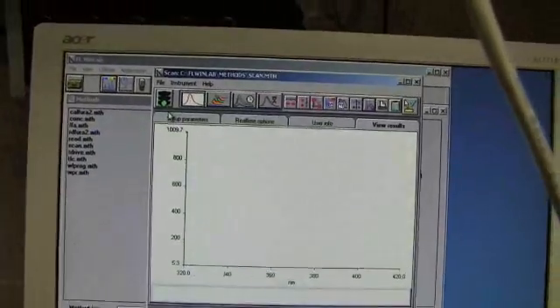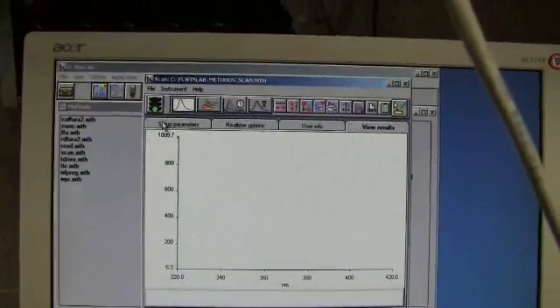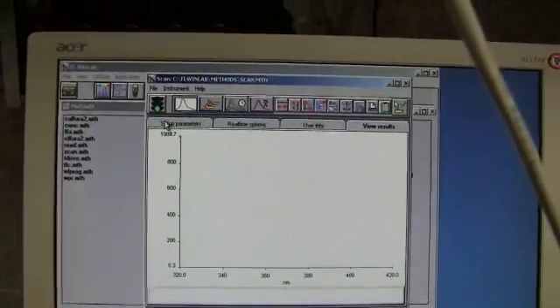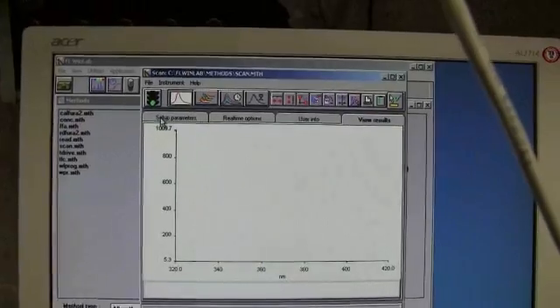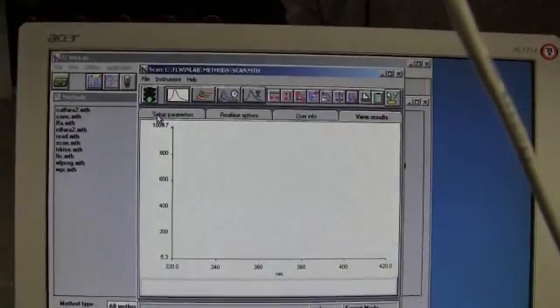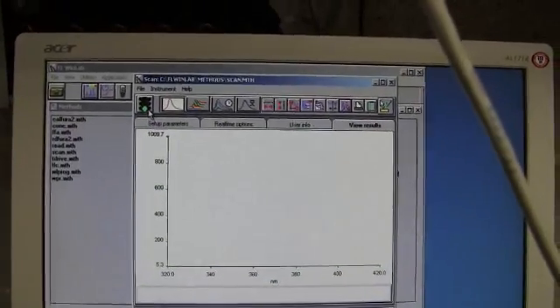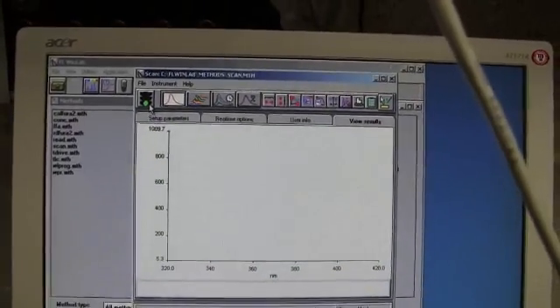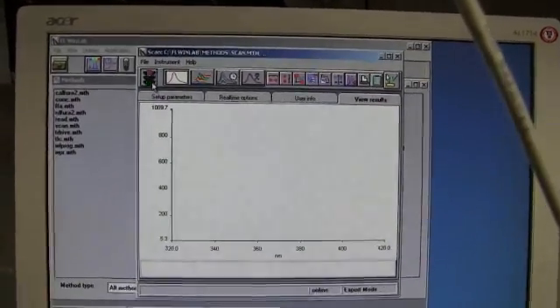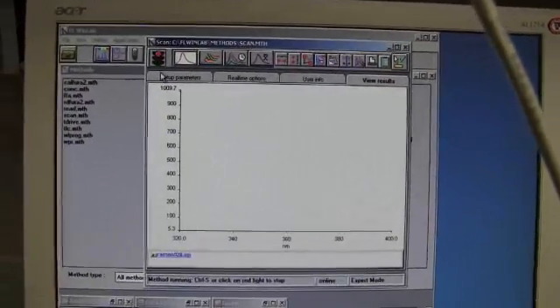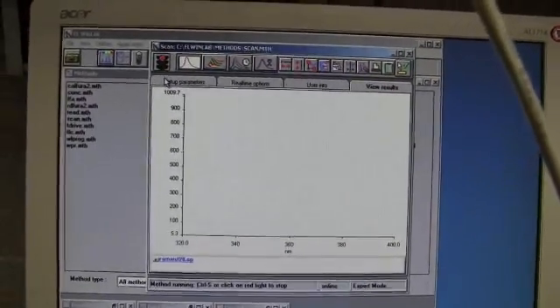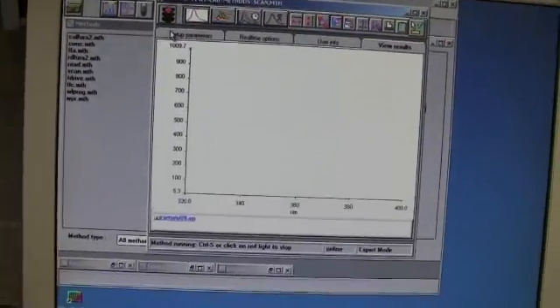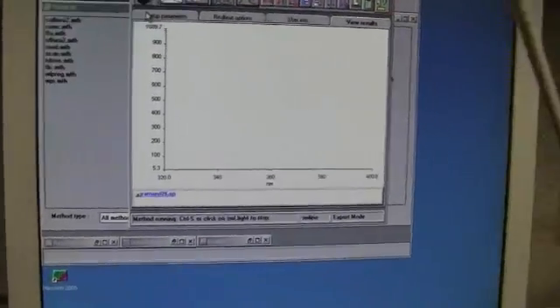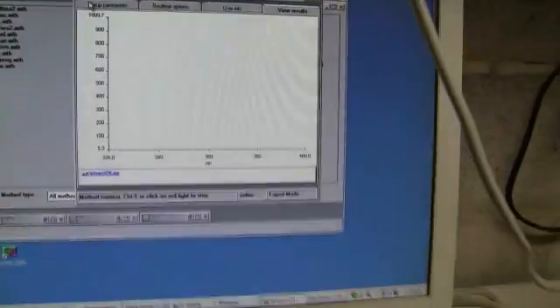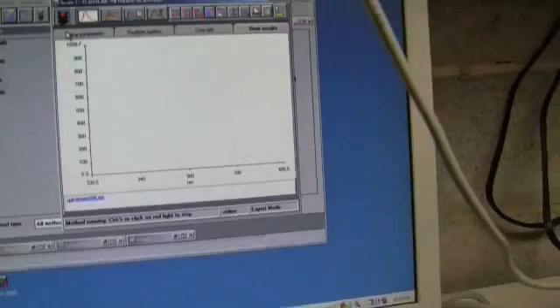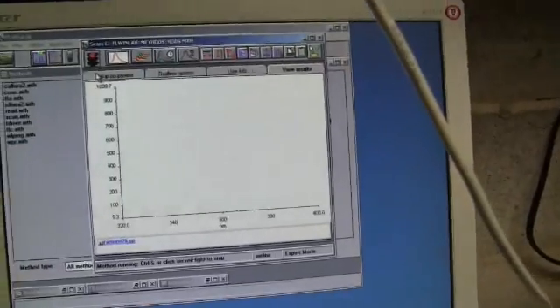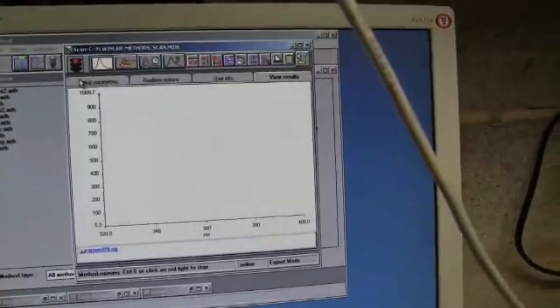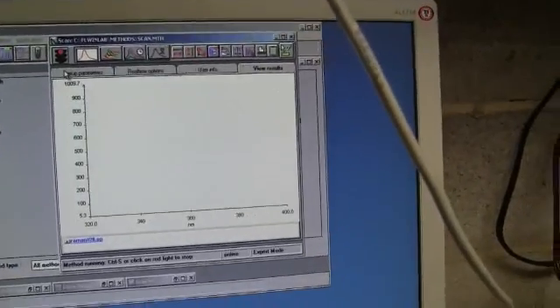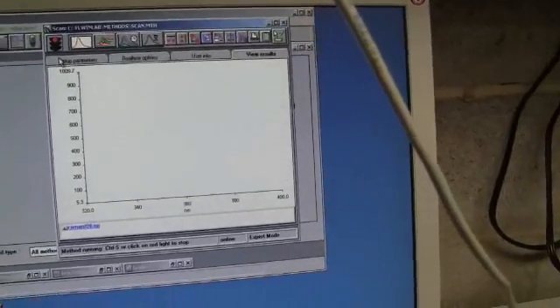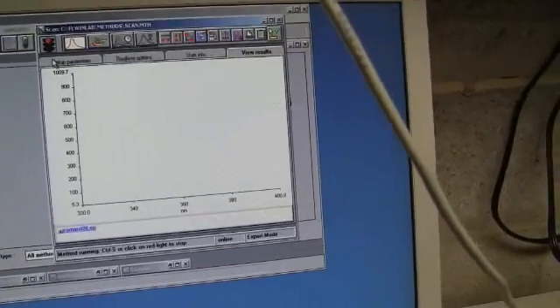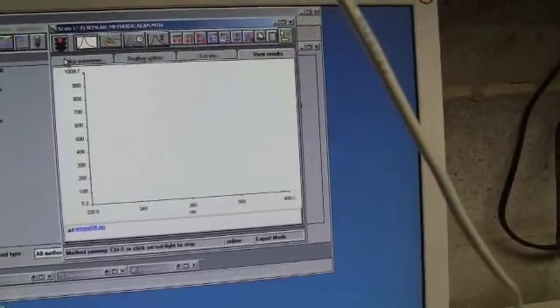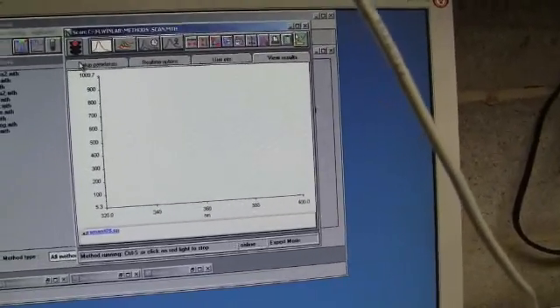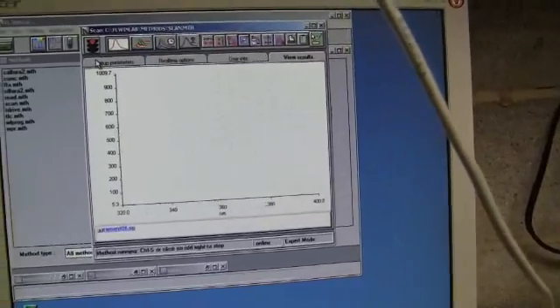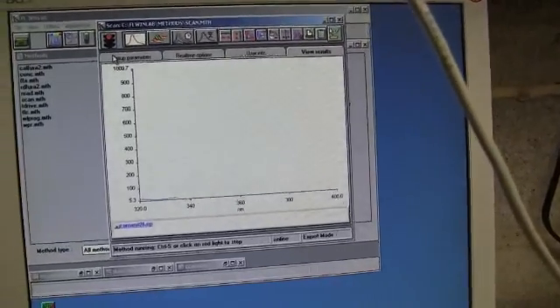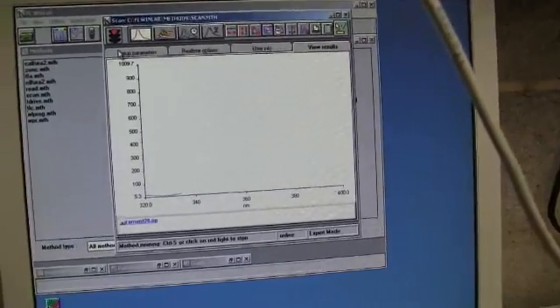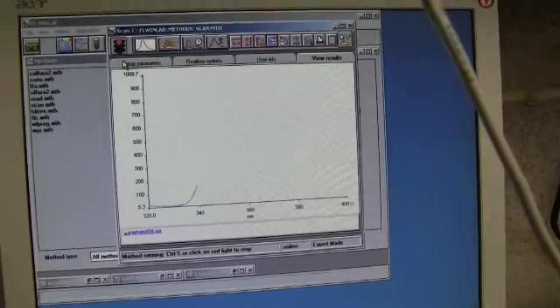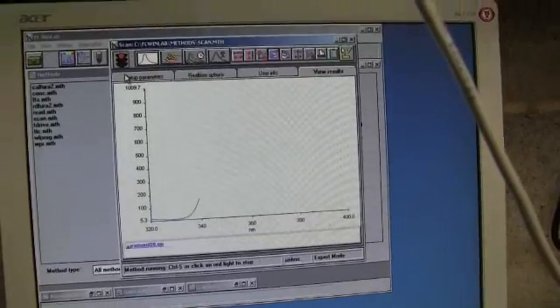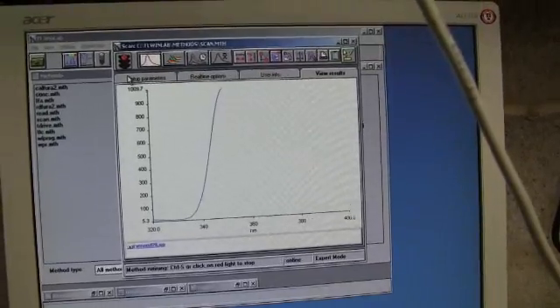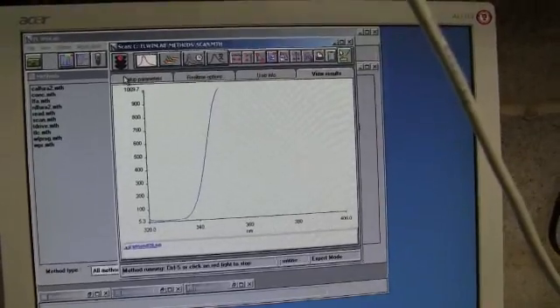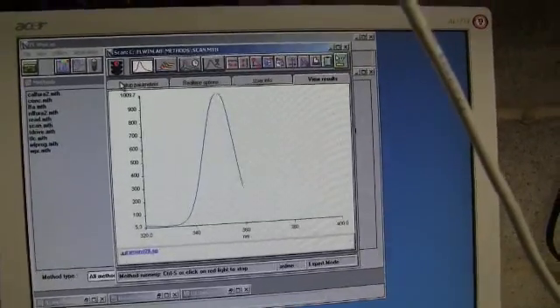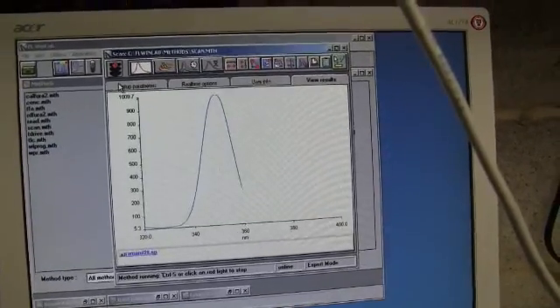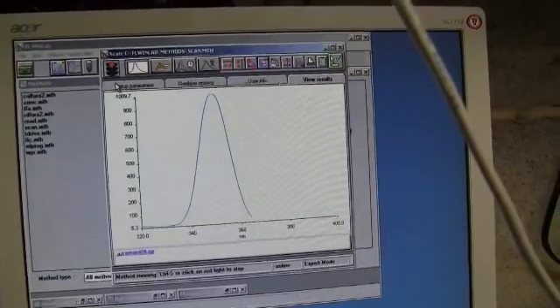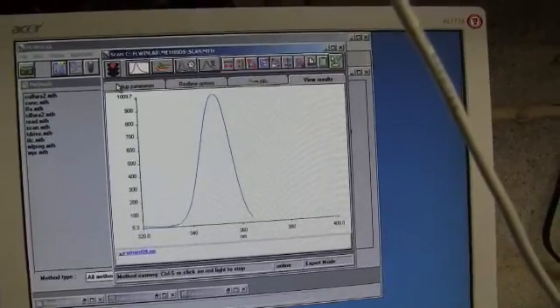Running a short scan on distilled water. At 300, we're exciting it at 350 nanometers. Nice peak.